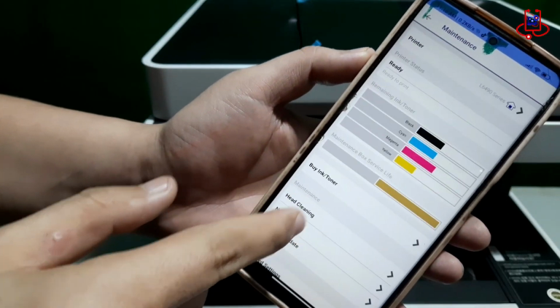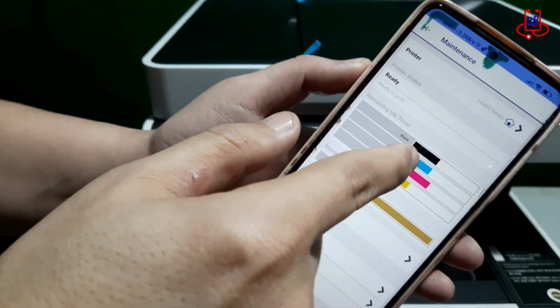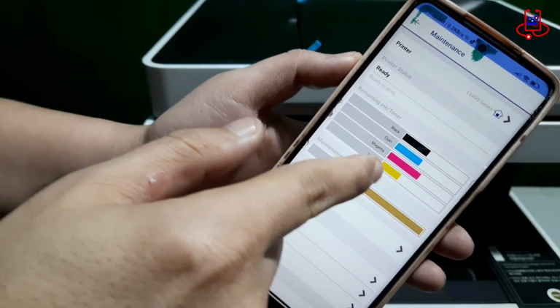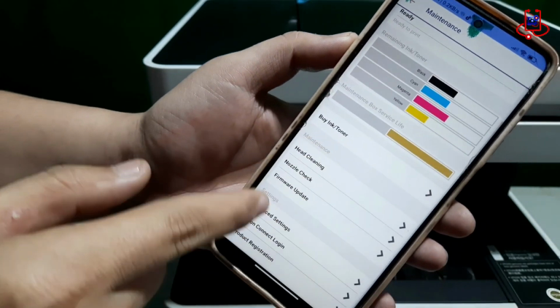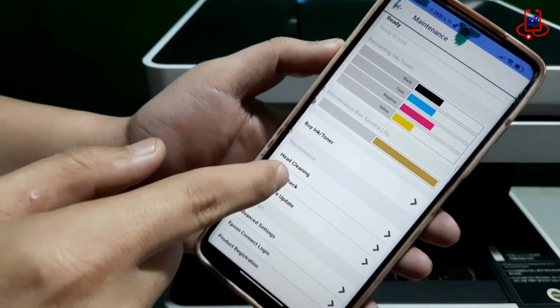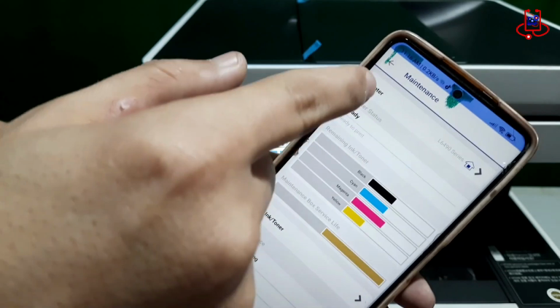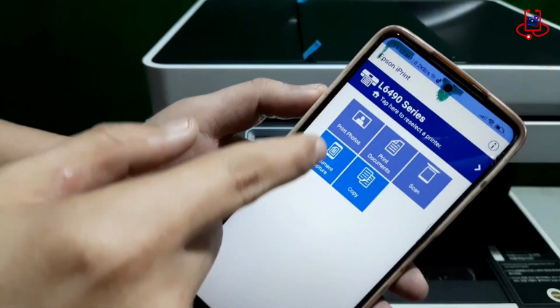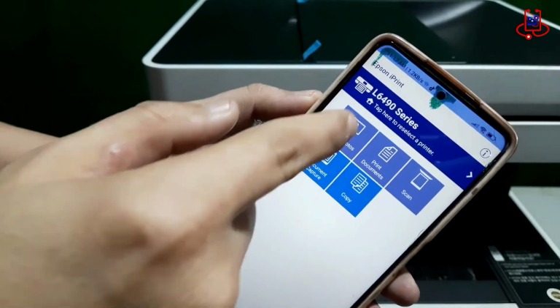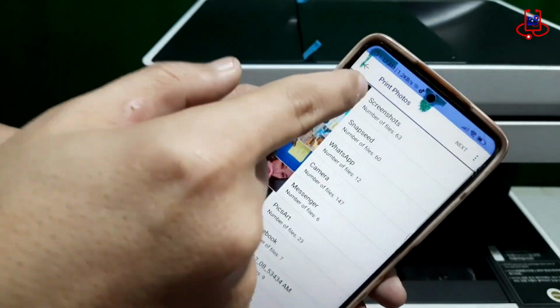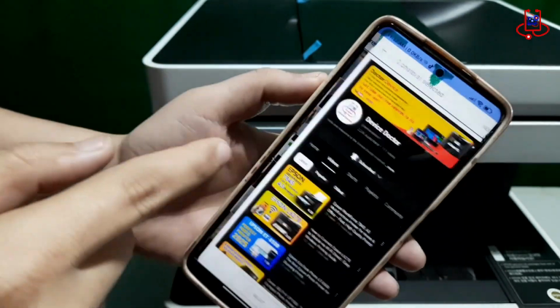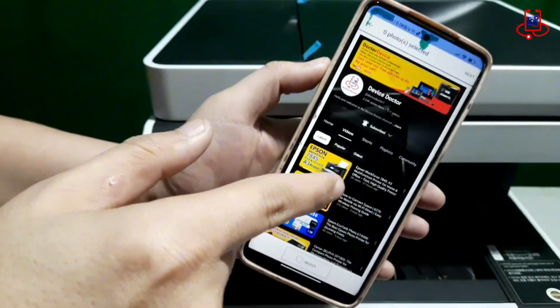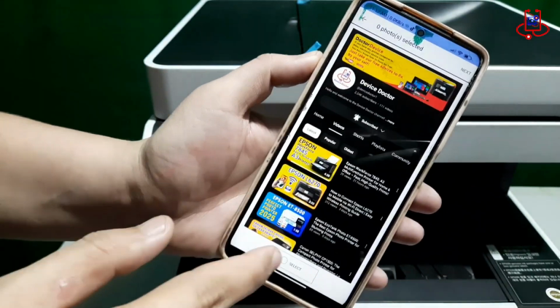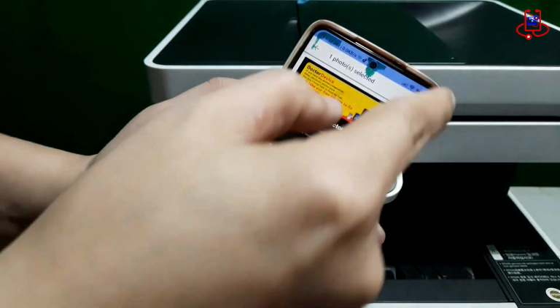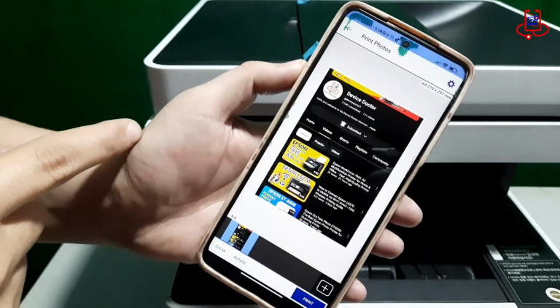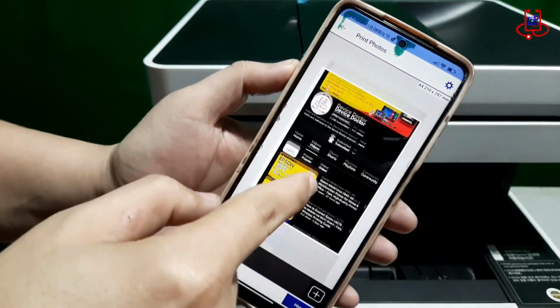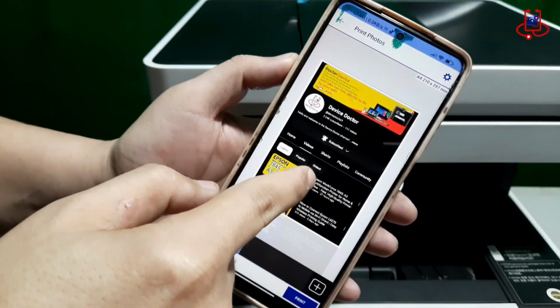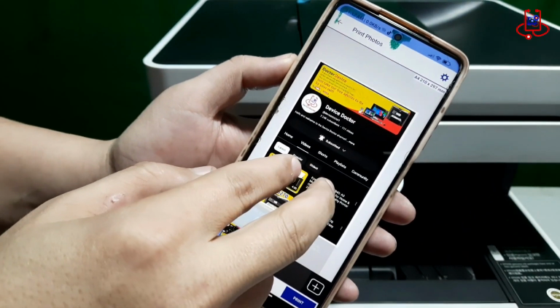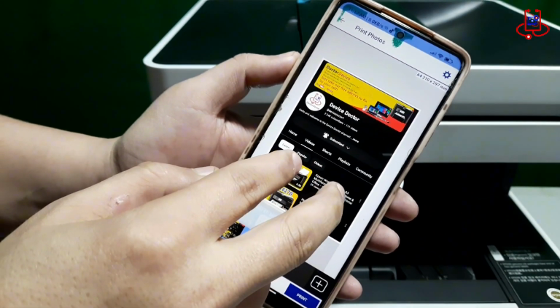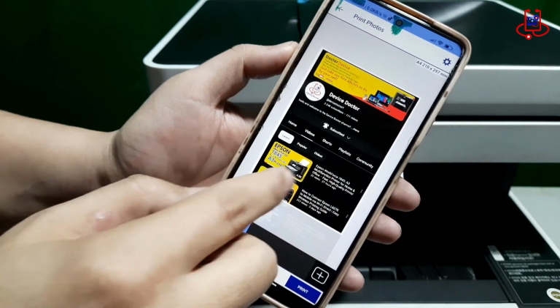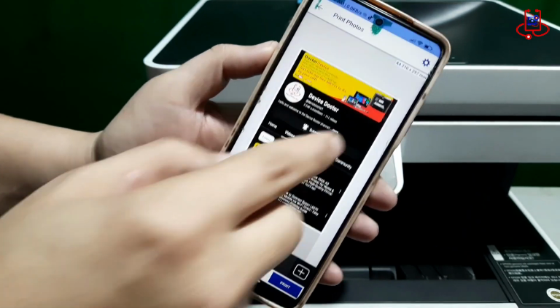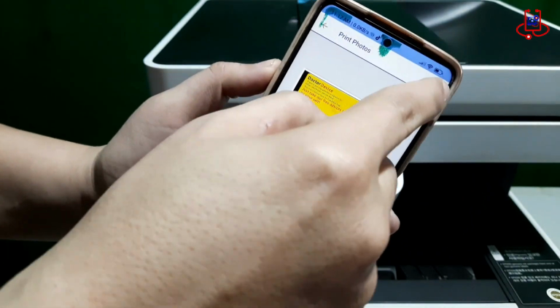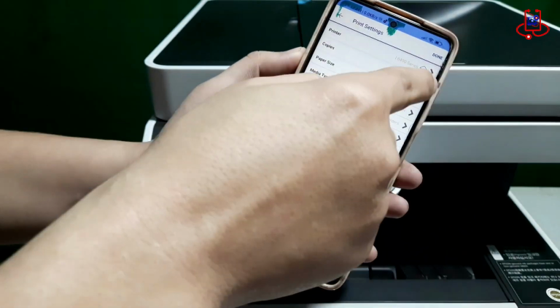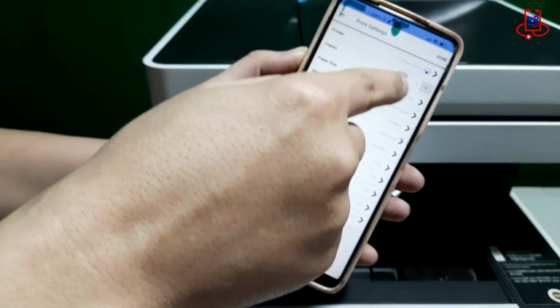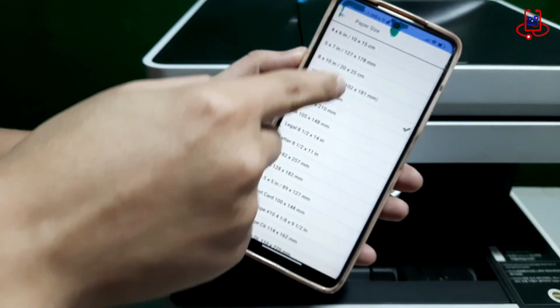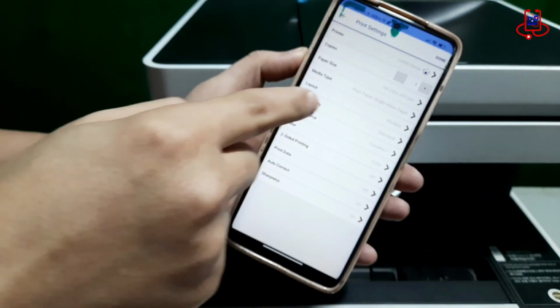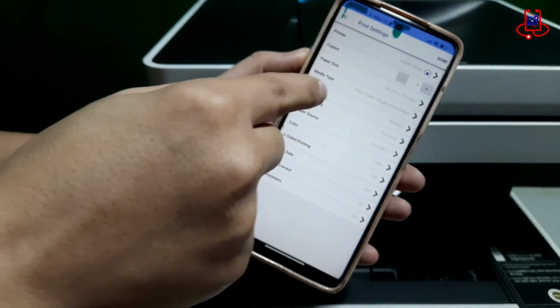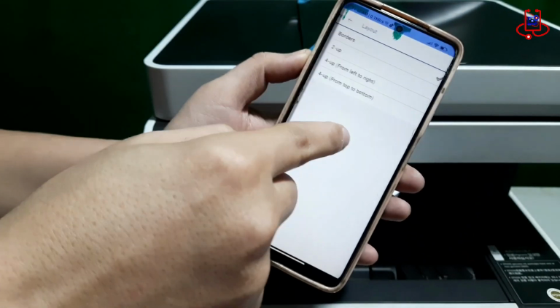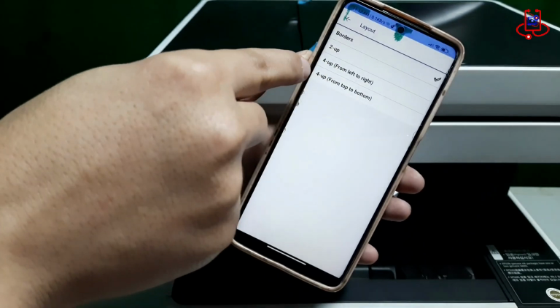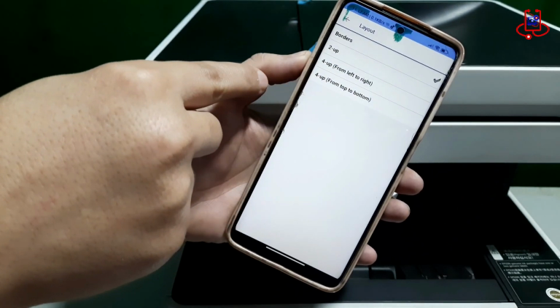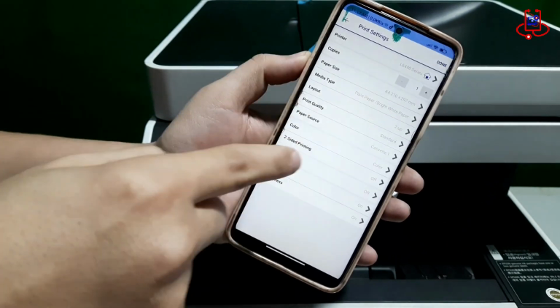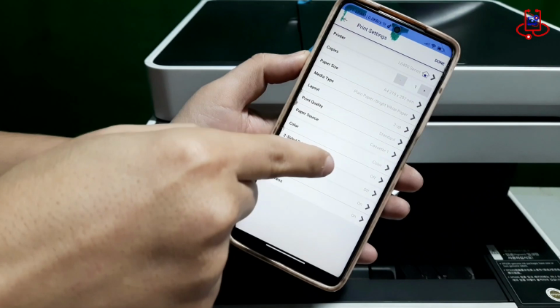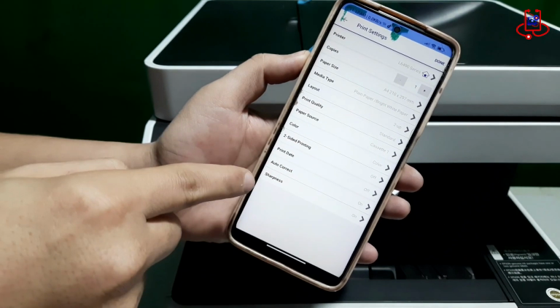Once the file is selected, you can easily adjust all the necessary print settings in the app. This allows you to choose things like print quality, paper size, and the number of copies, ensuring the output is exactly how you want it.